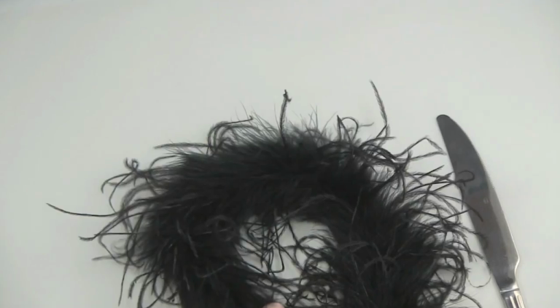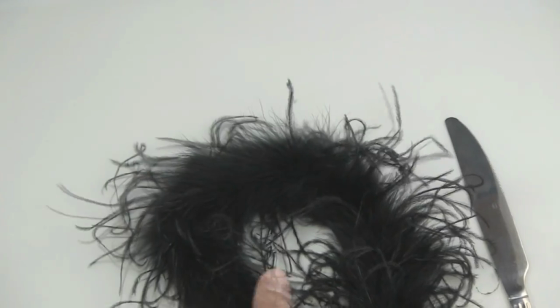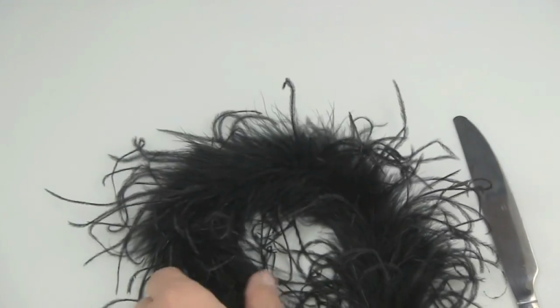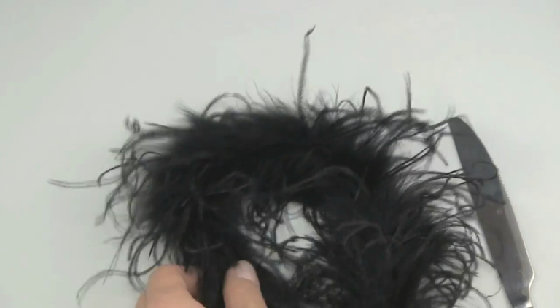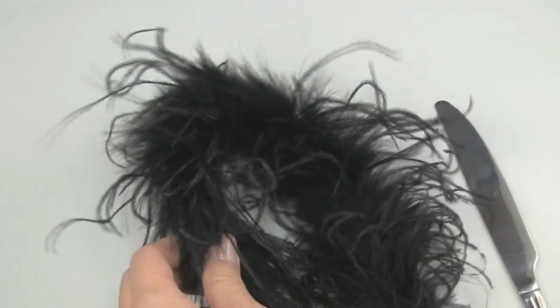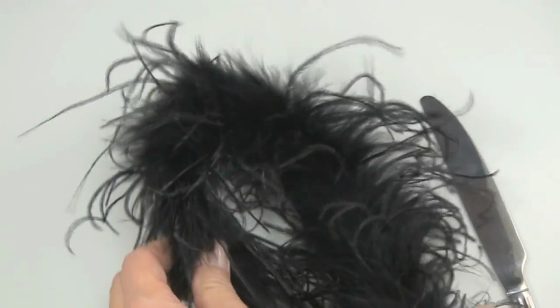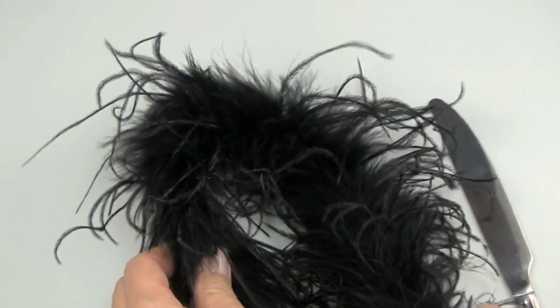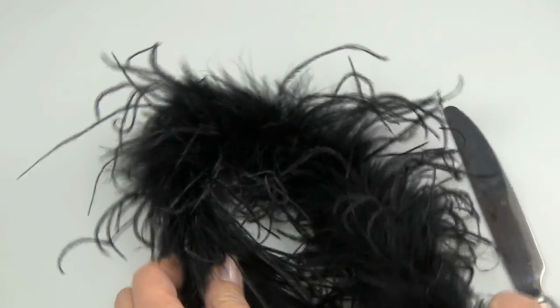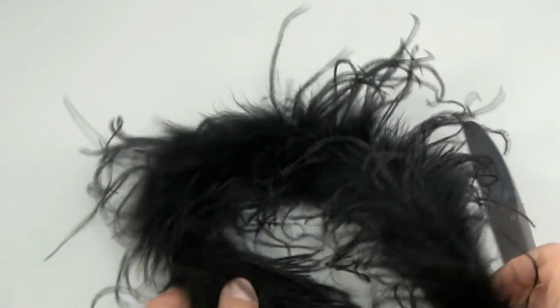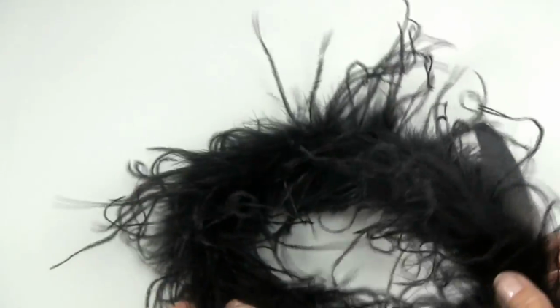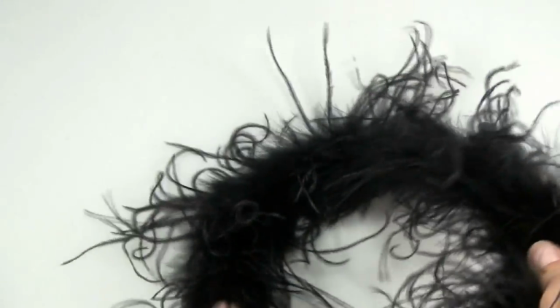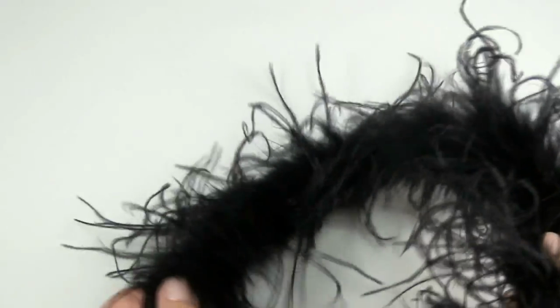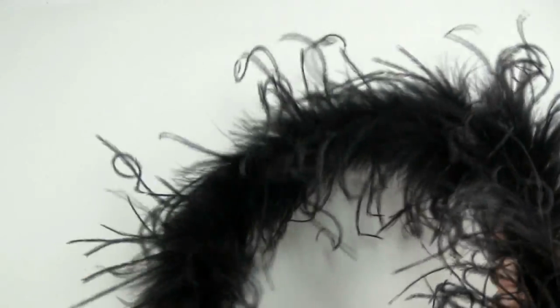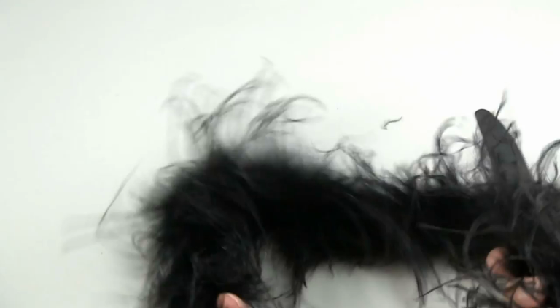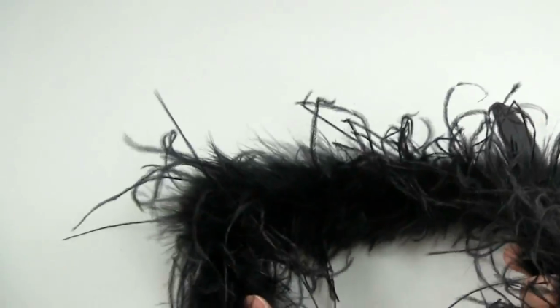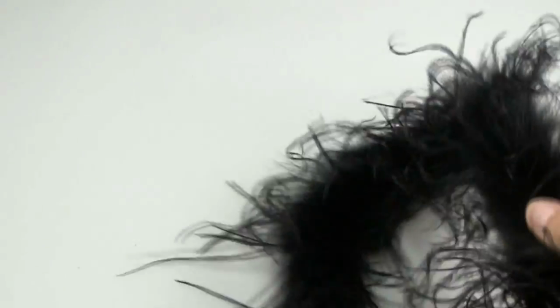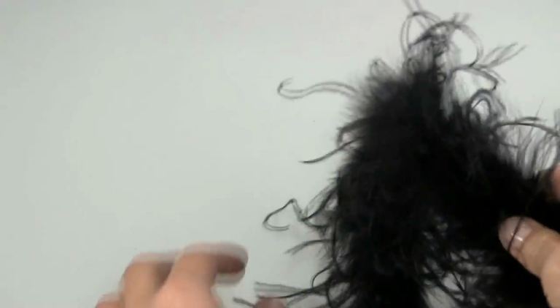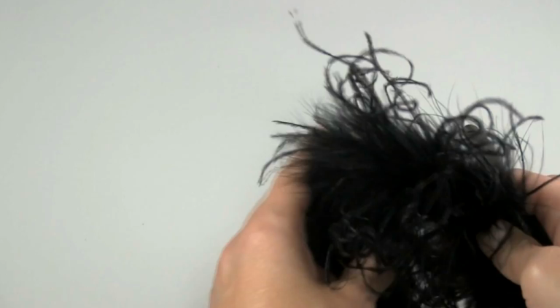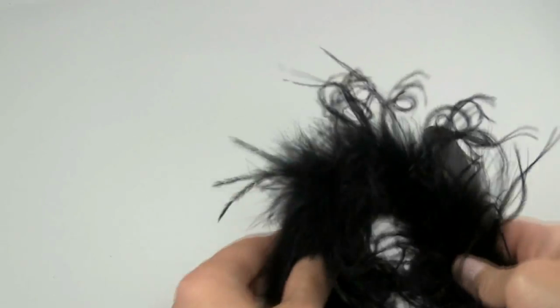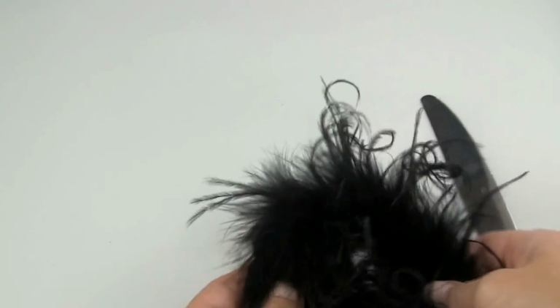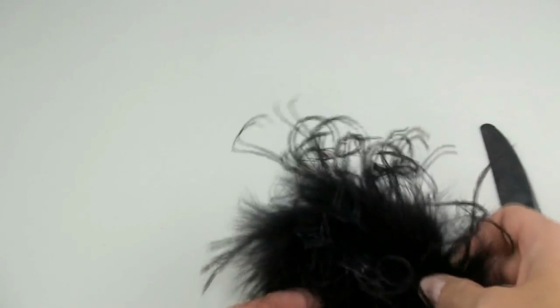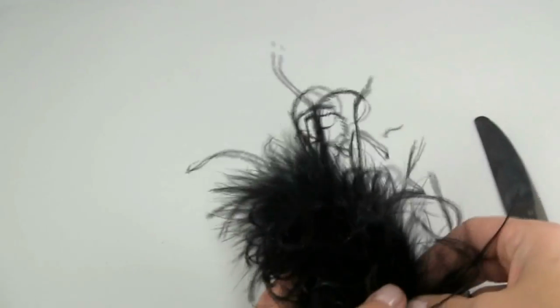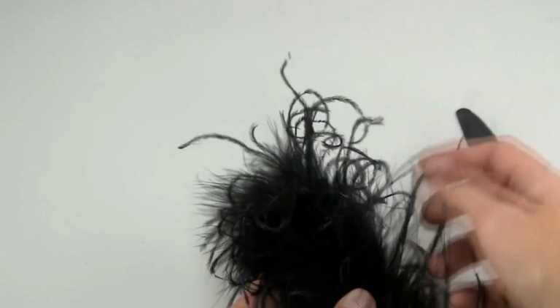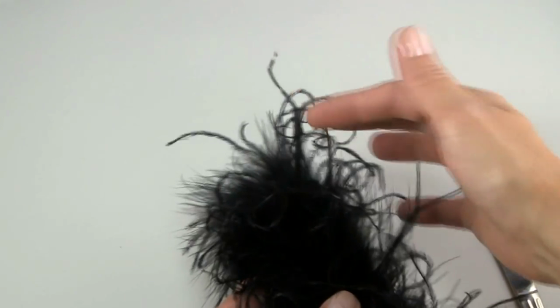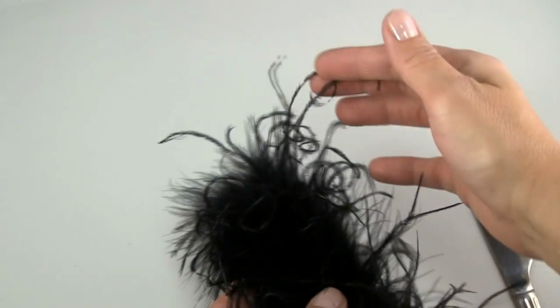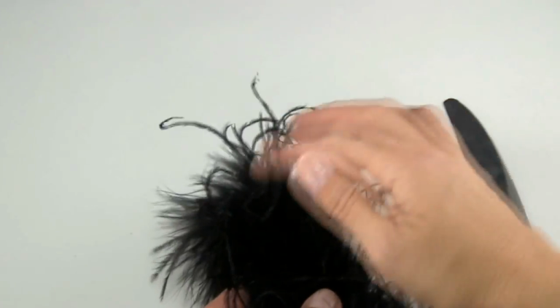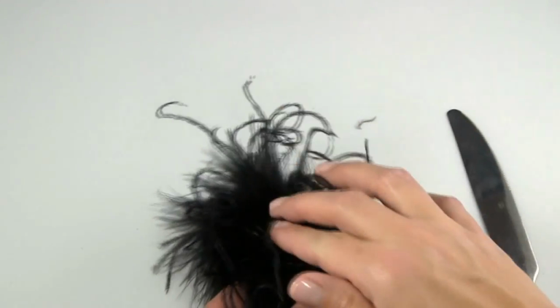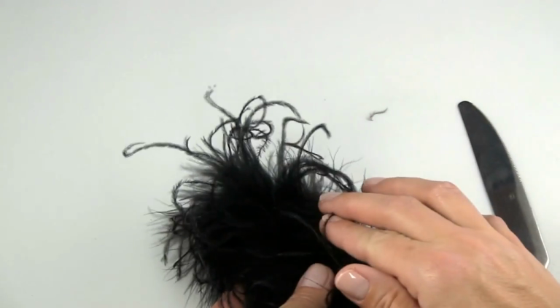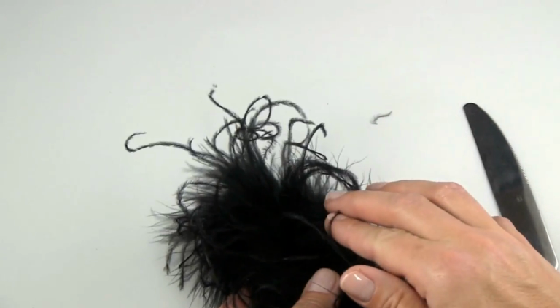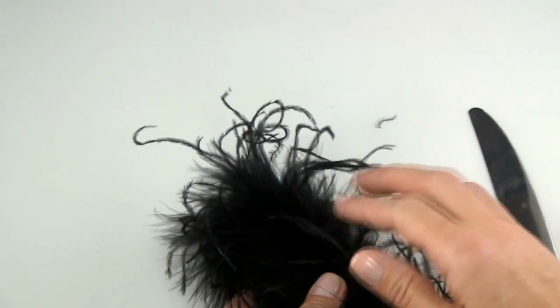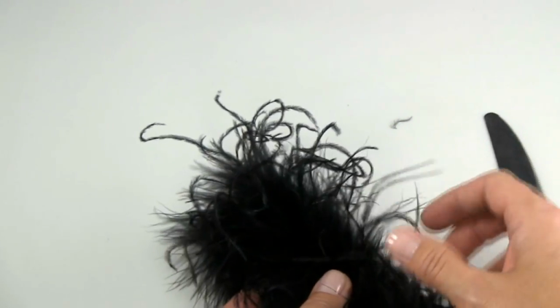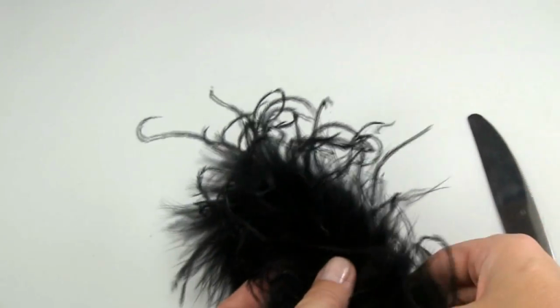Adding extra curl to an ostrich boa is quite easy. Our boas come with quite a few curls, but as you can see there are always some straight pieces as well.